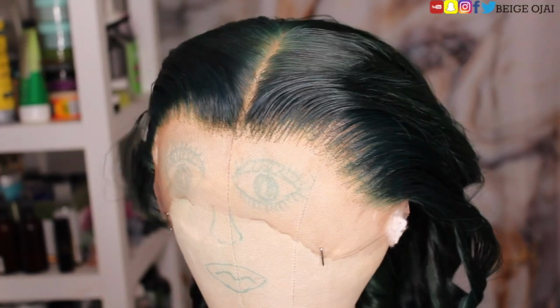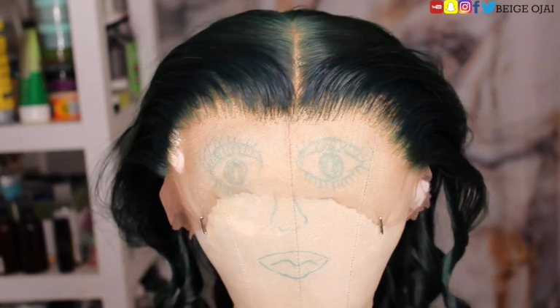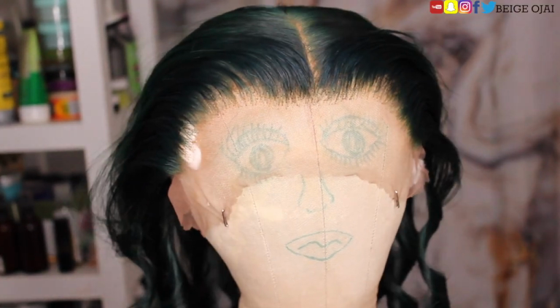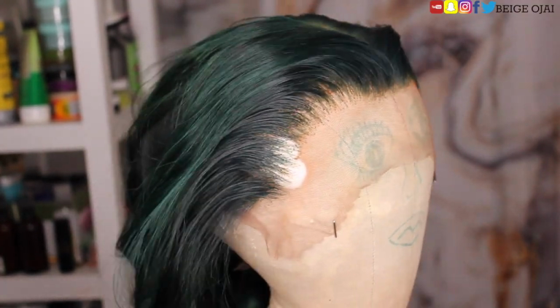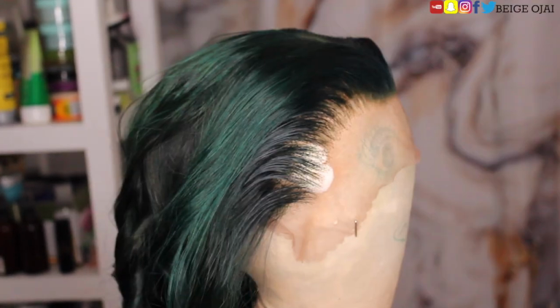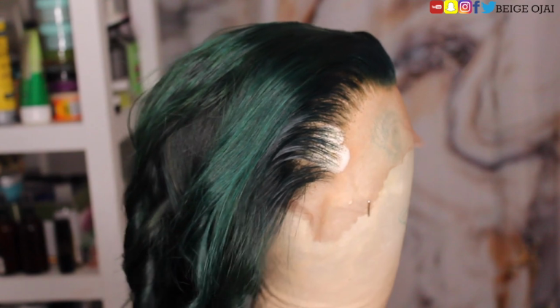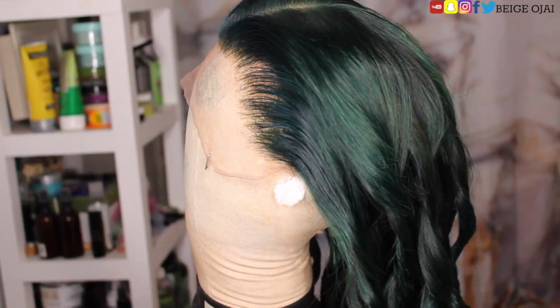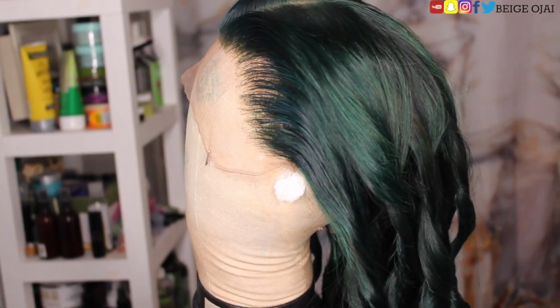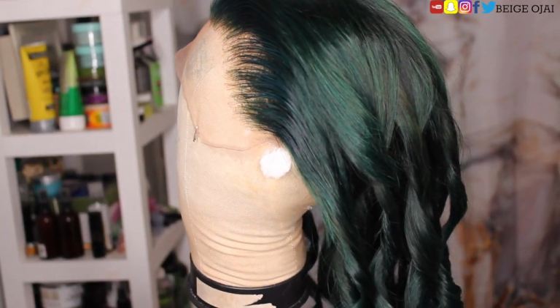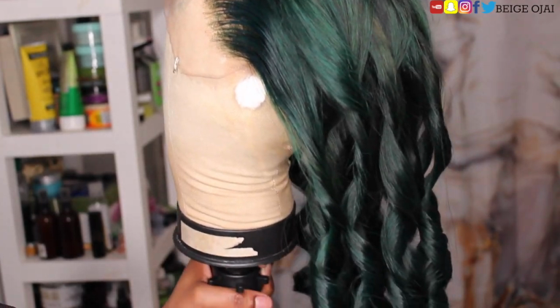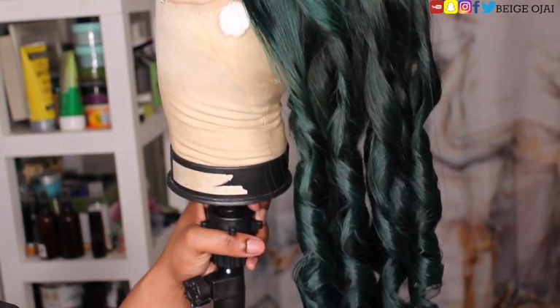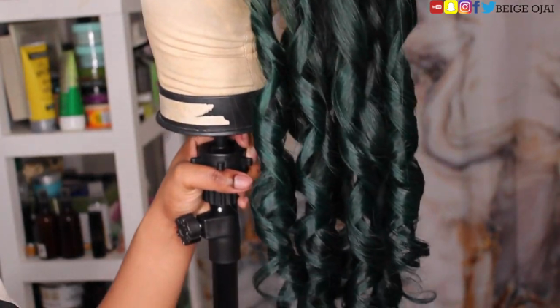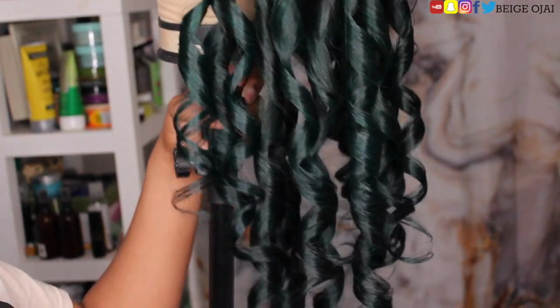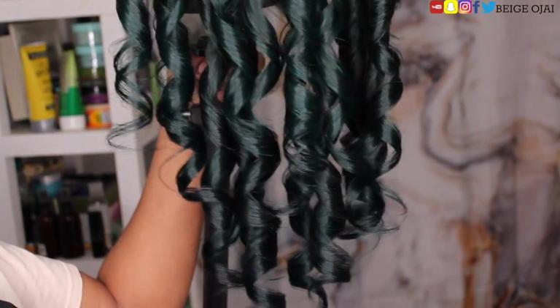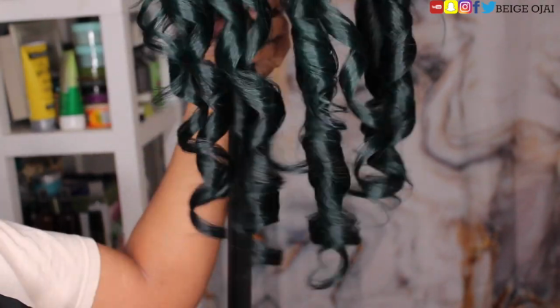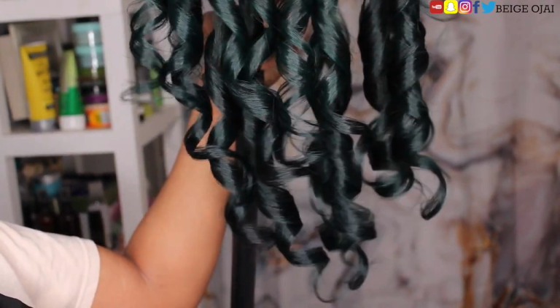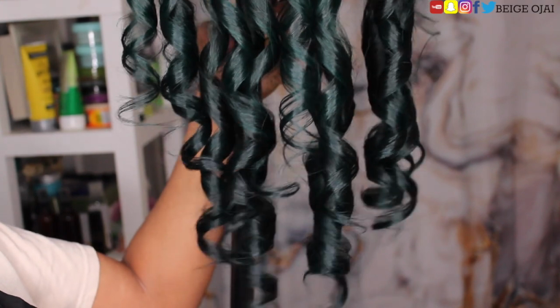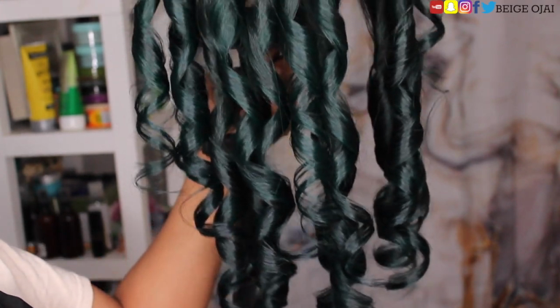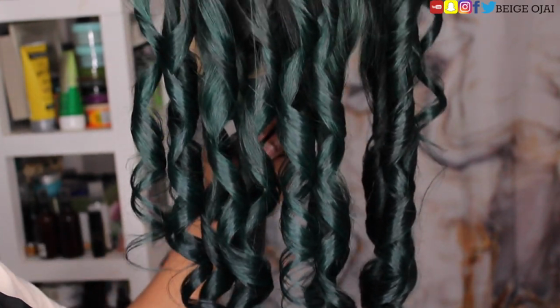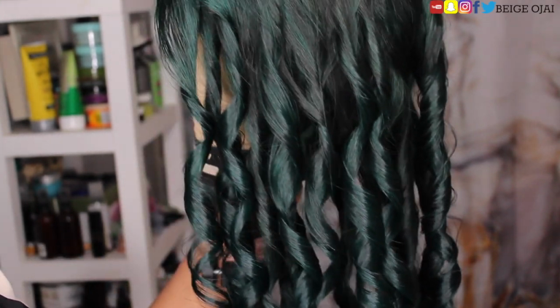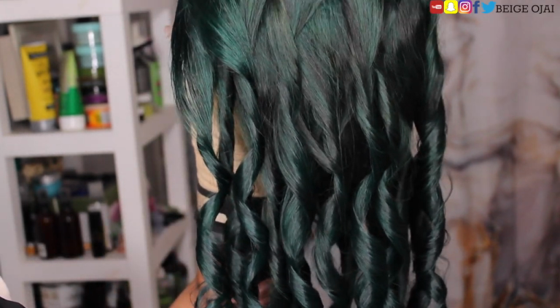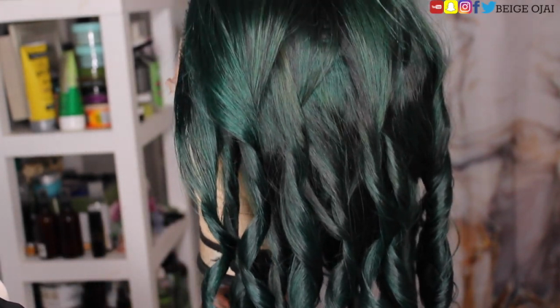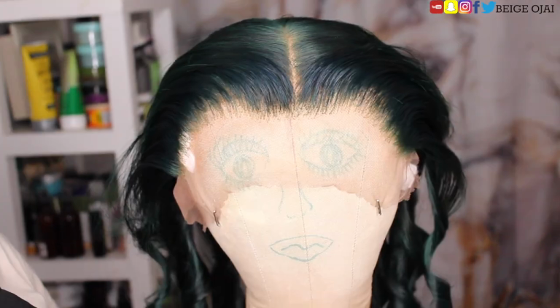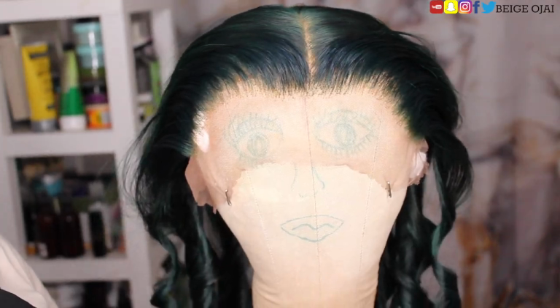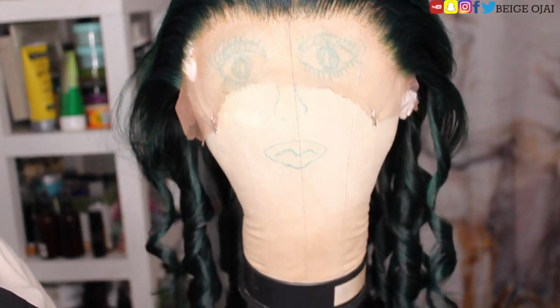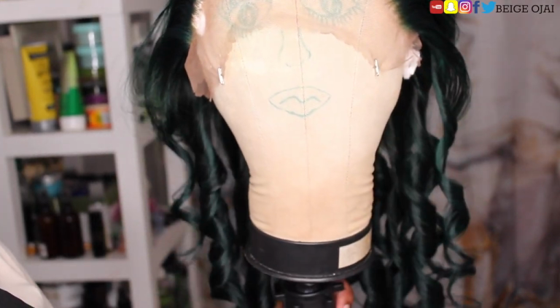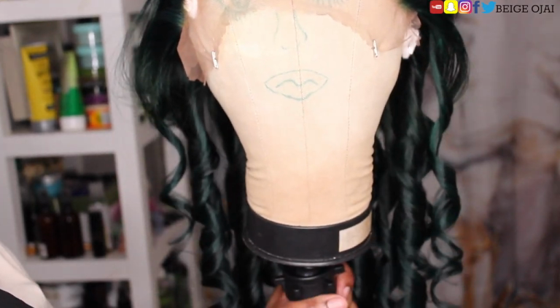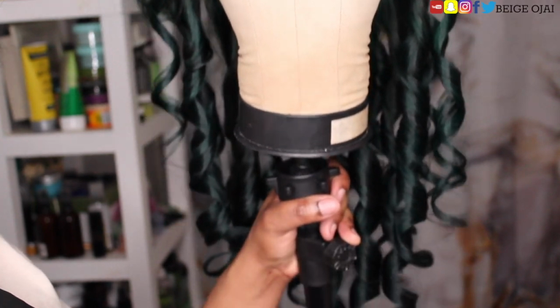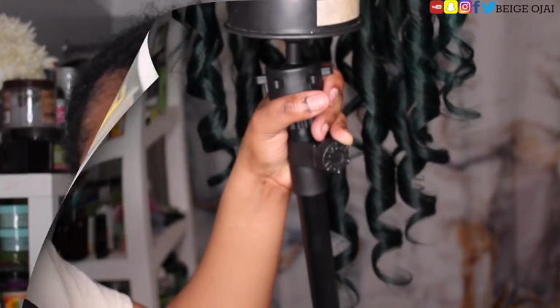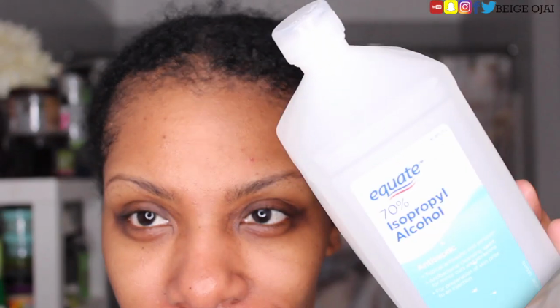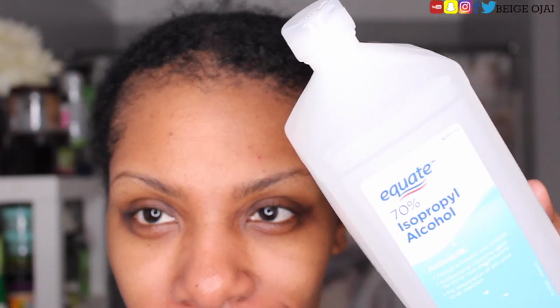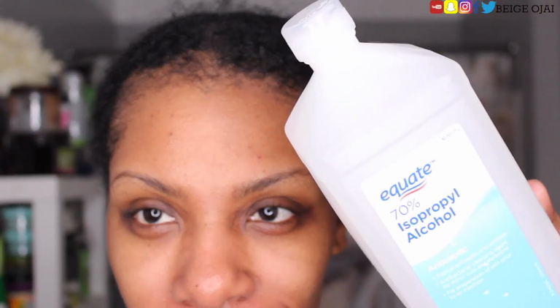This is easily in the top three of my favorite wigs that I've done in 2021. I'm obsessed with it. I think this is my absolute favorite — it has to be. Now it's time to install it so you guys can see the absolute magic happen and what all of that hard work was for.